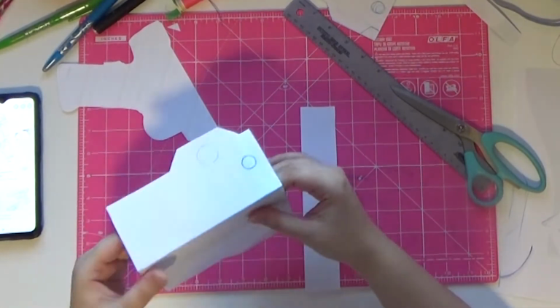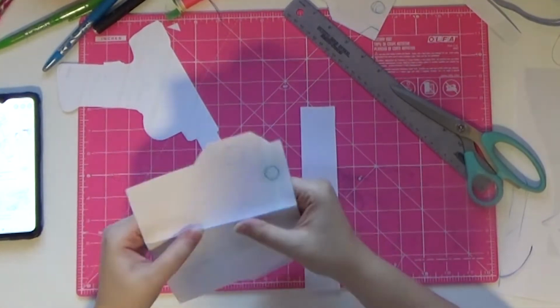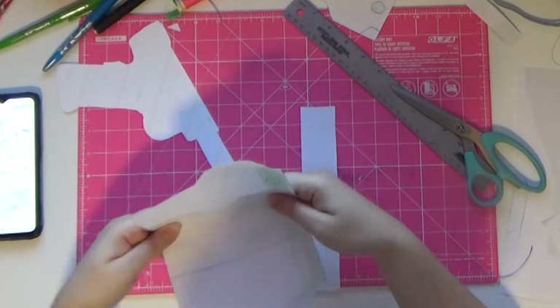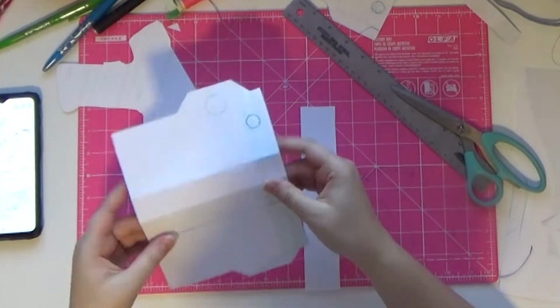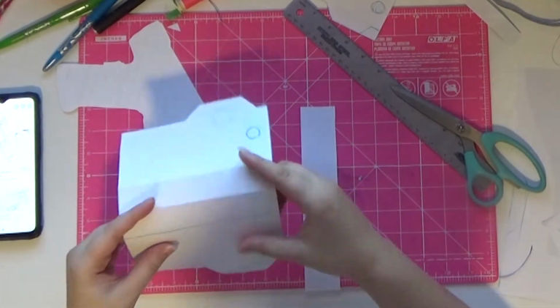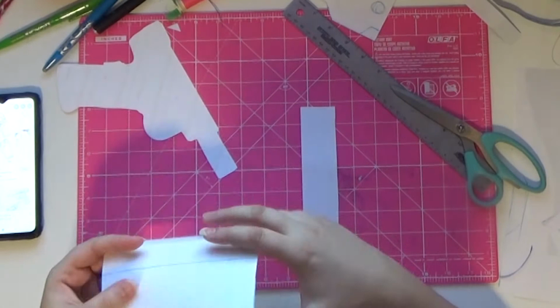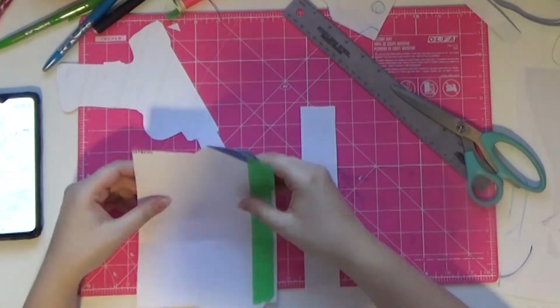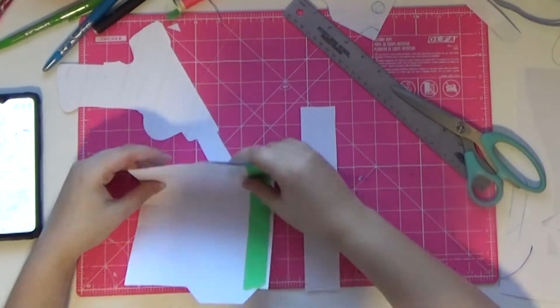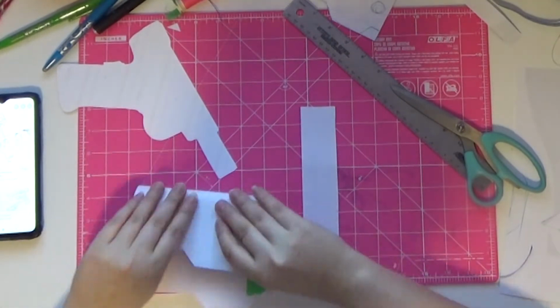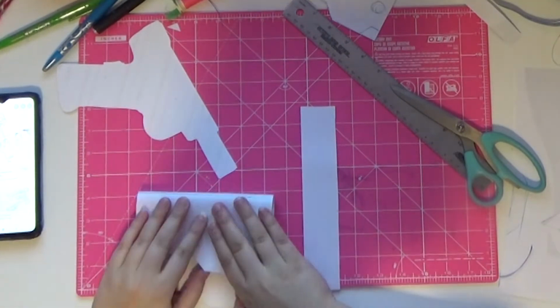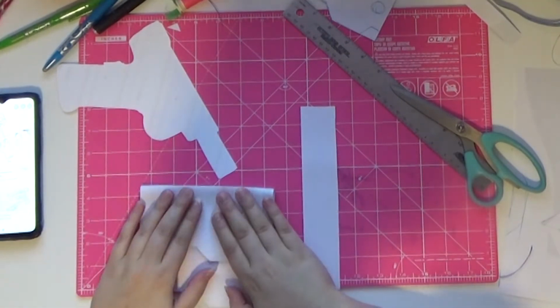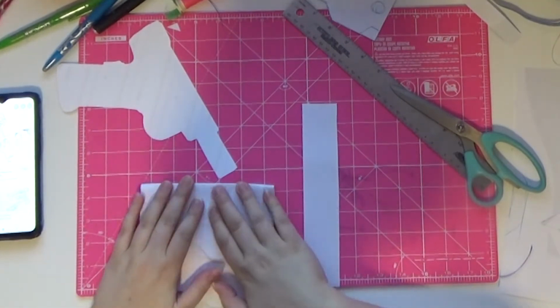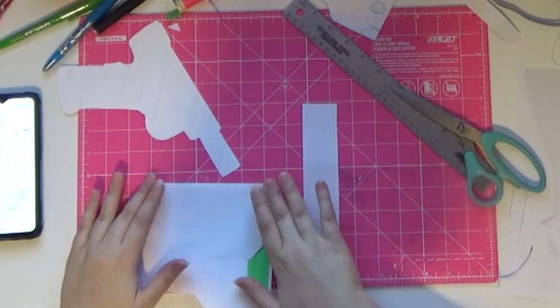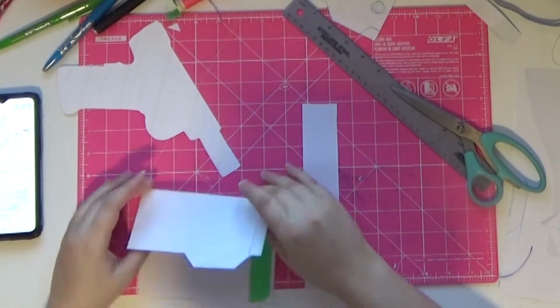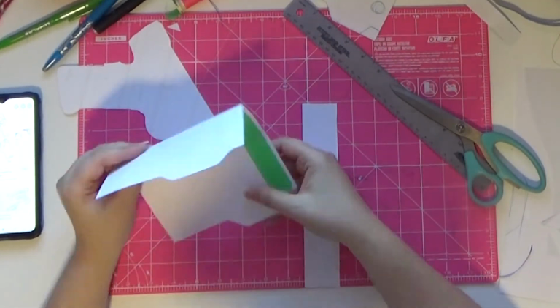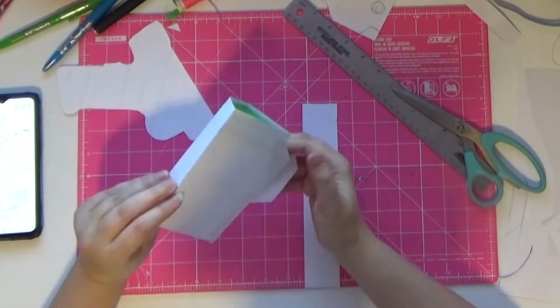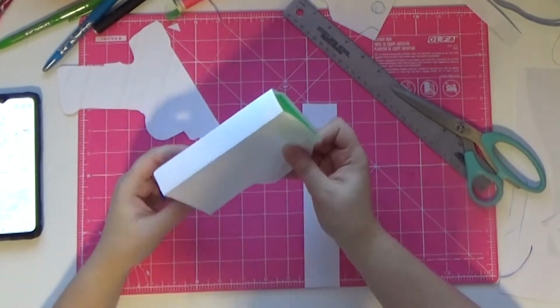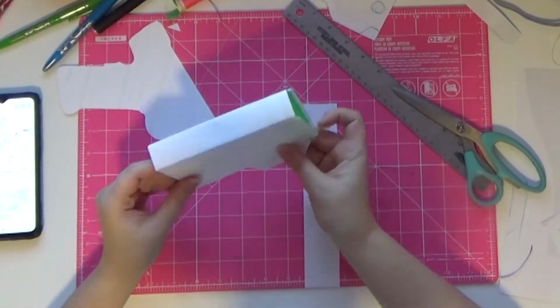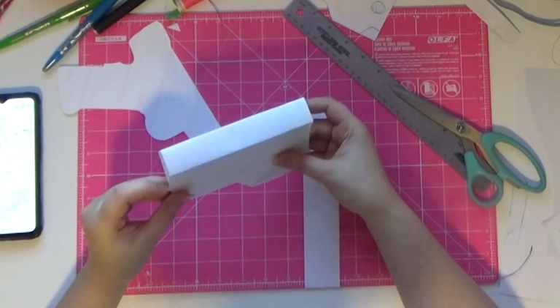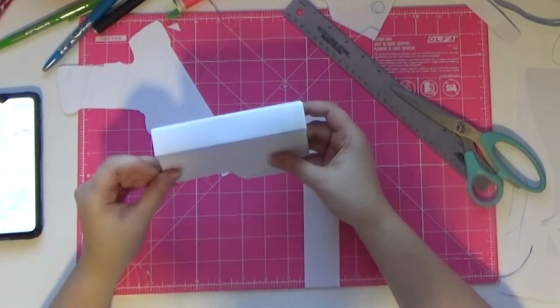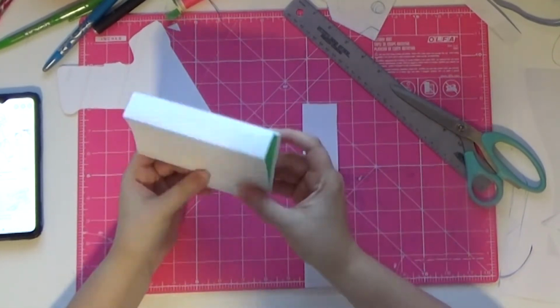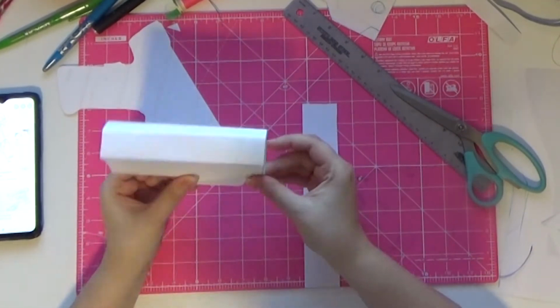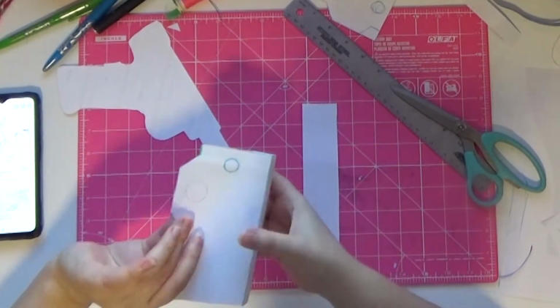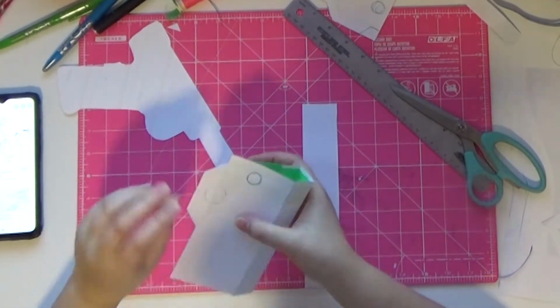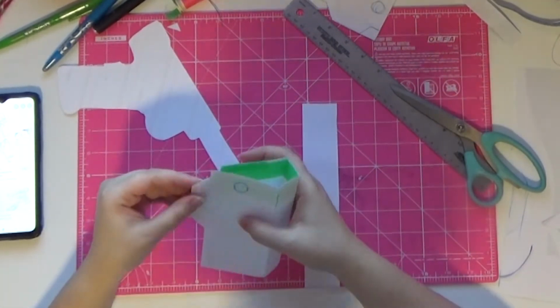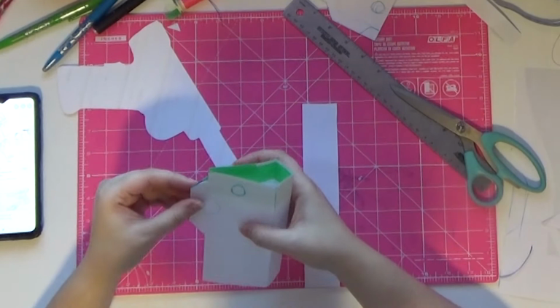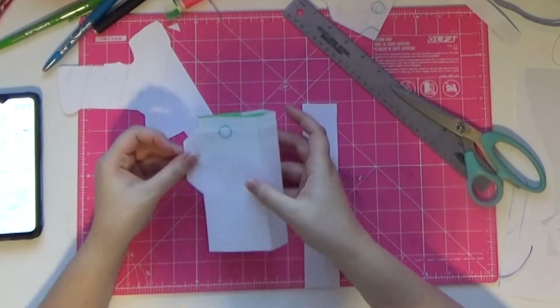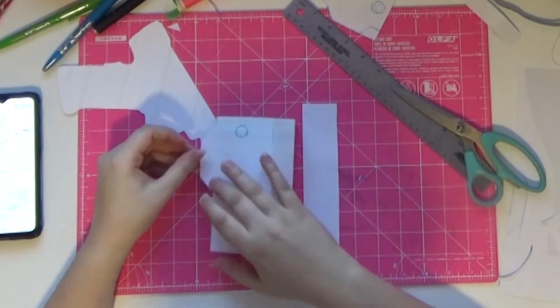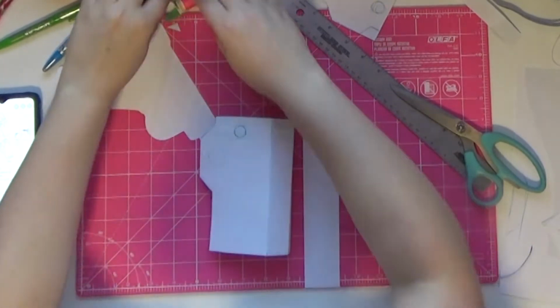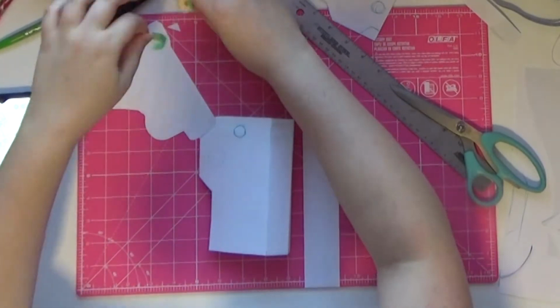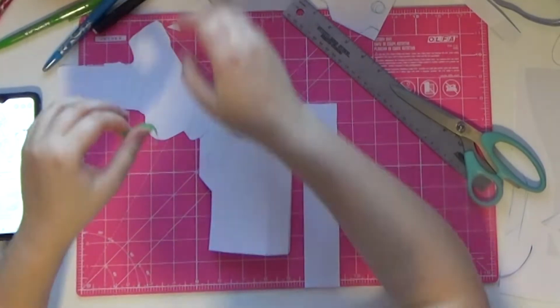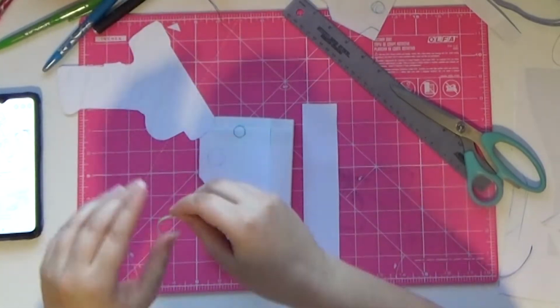I folded a few sections on the pattern and taped up the edge that will be sewn together to get a better idea of what the finished shape would look like.